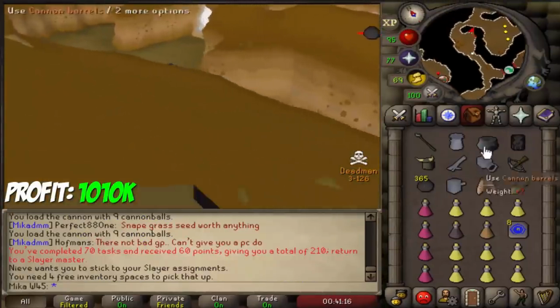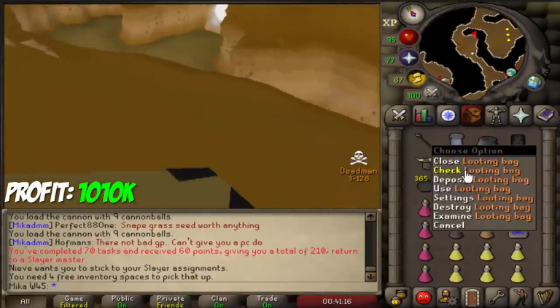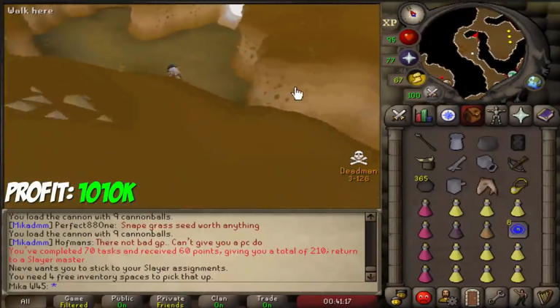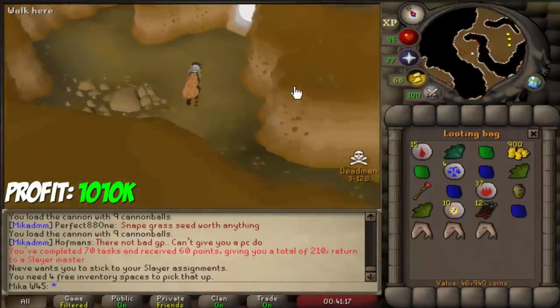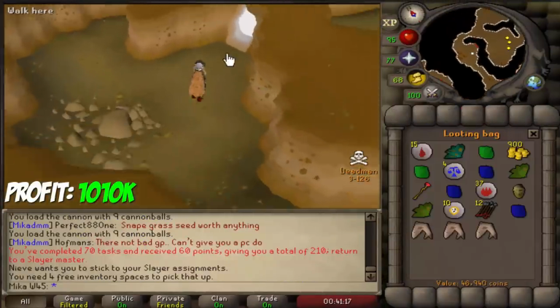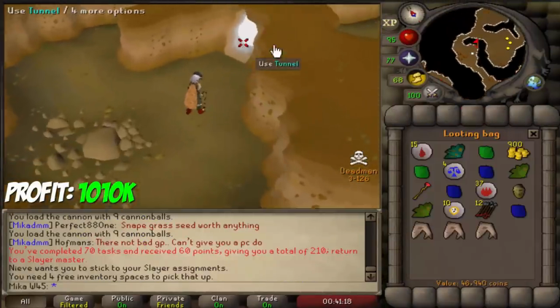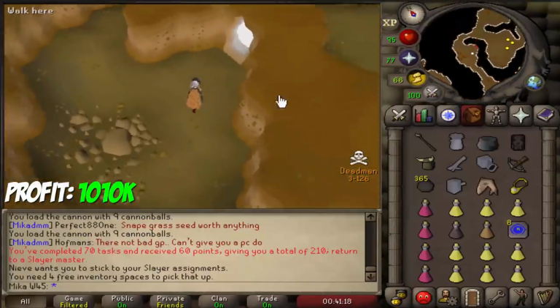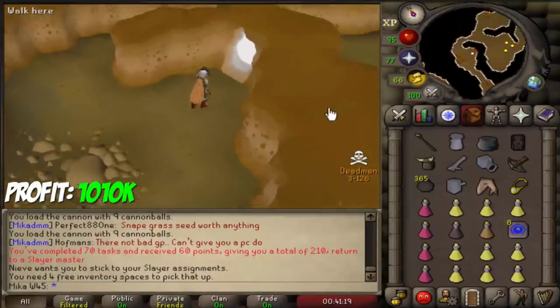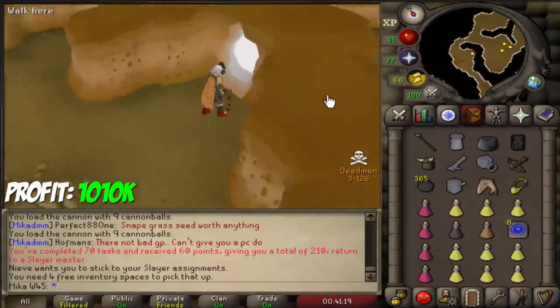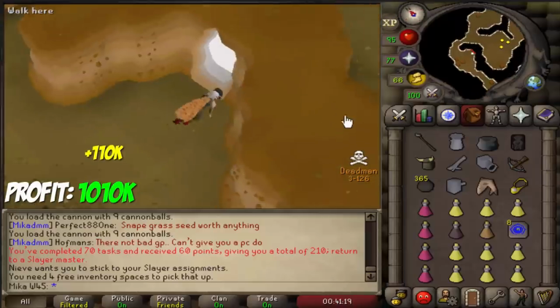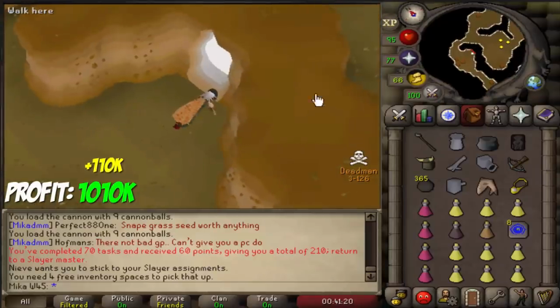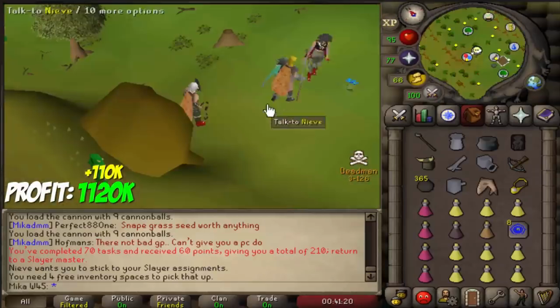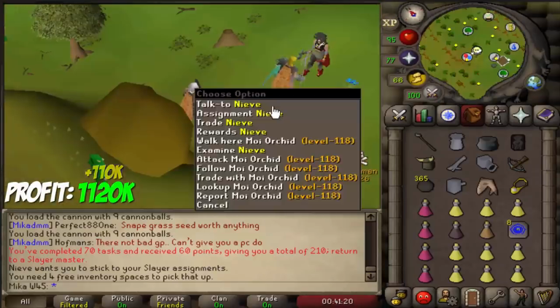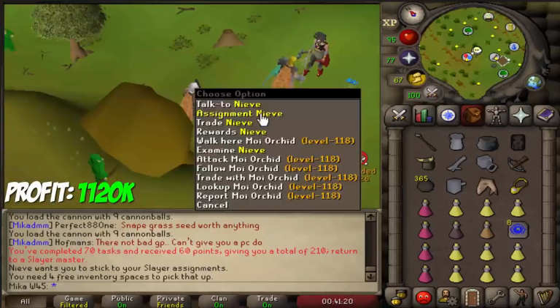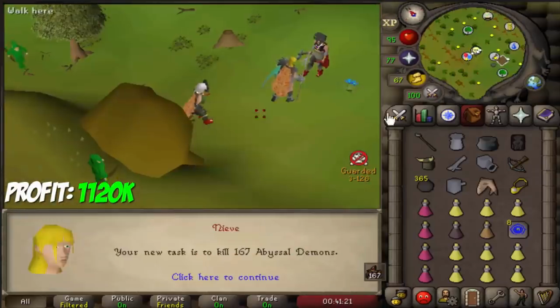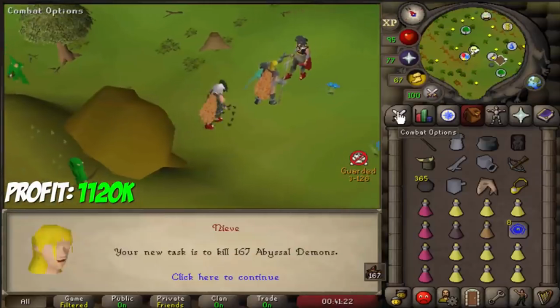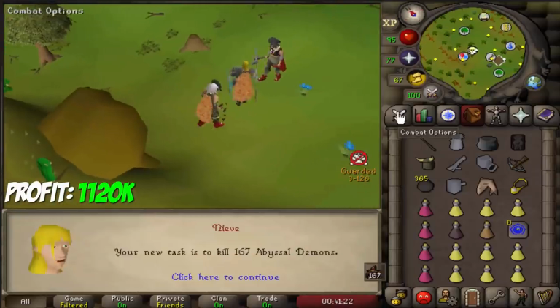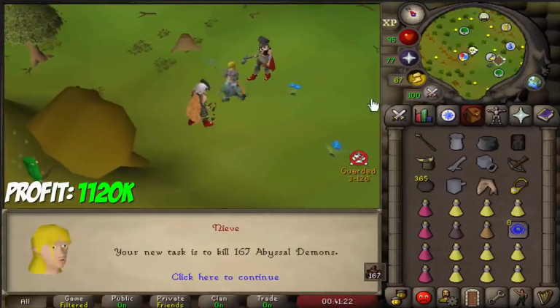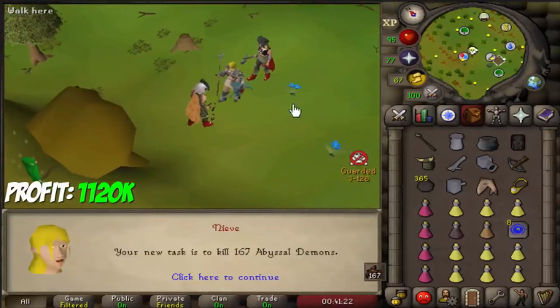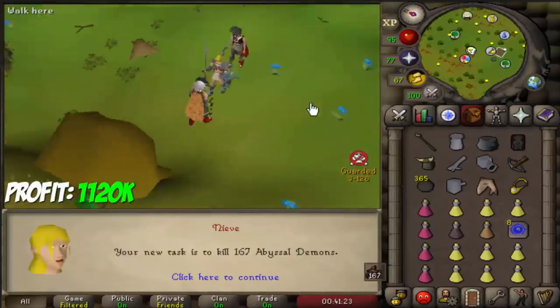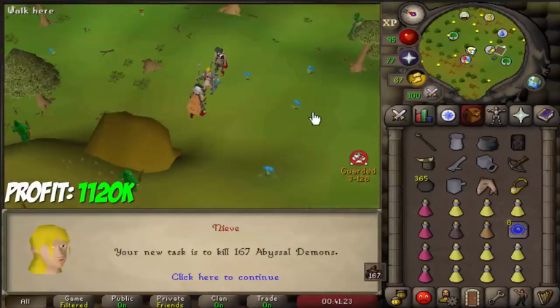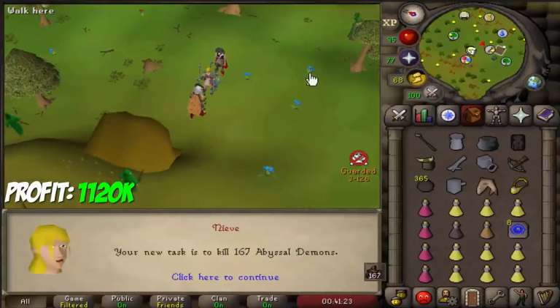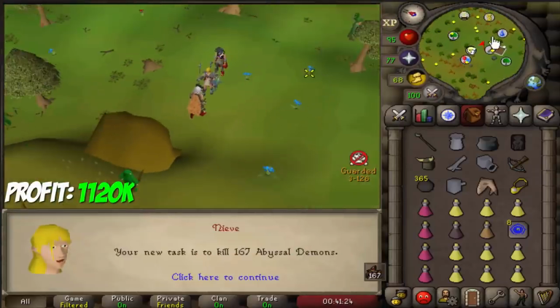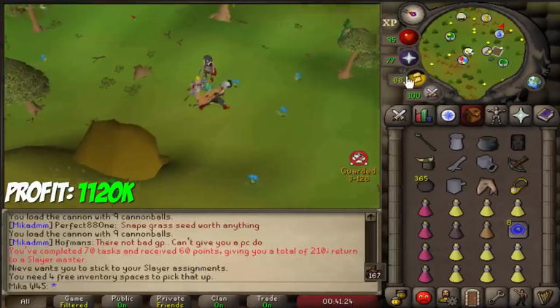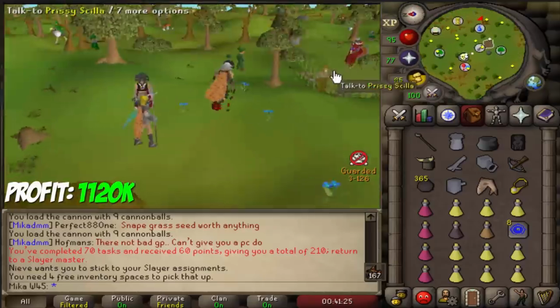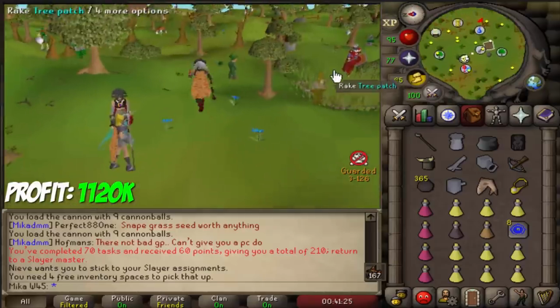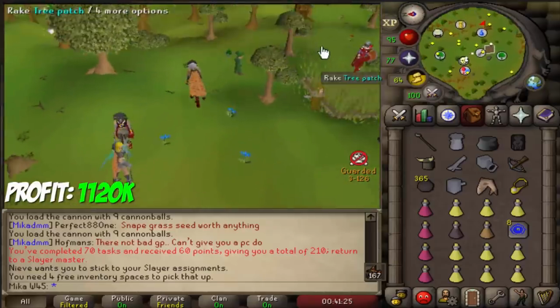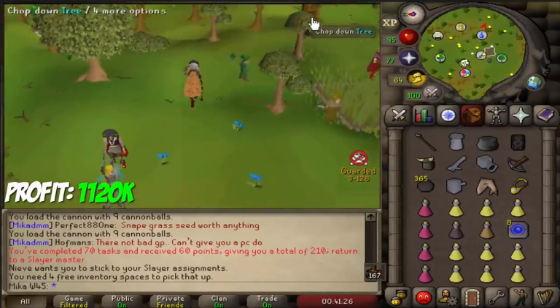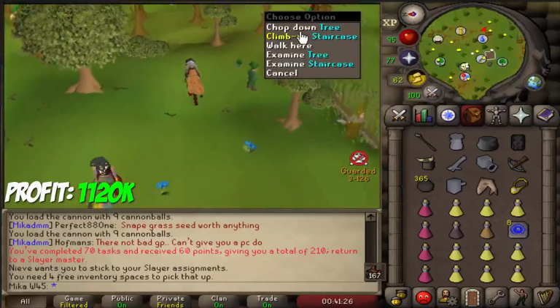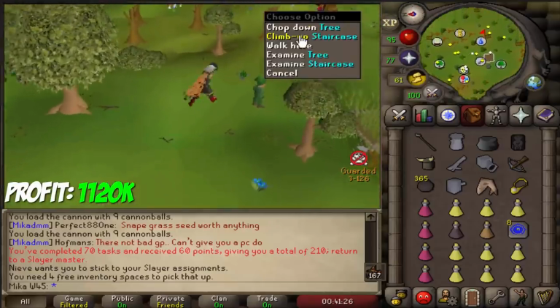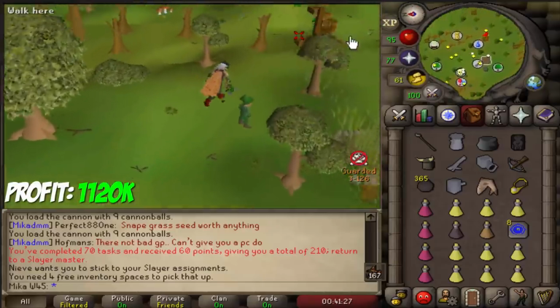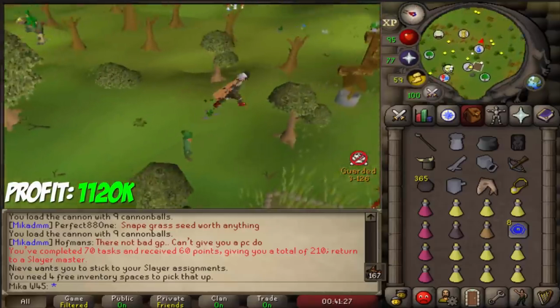The task is done. We got 70k in the first trip, 40k in the second trip. And then — abyssal demons, and a lot of them. That's going to be very, very fun.